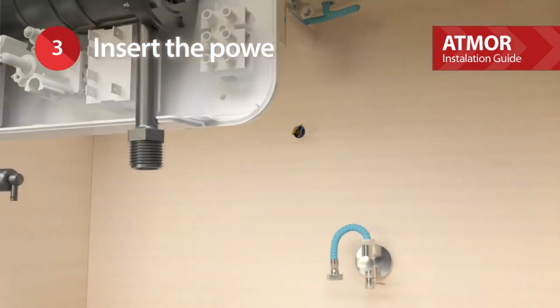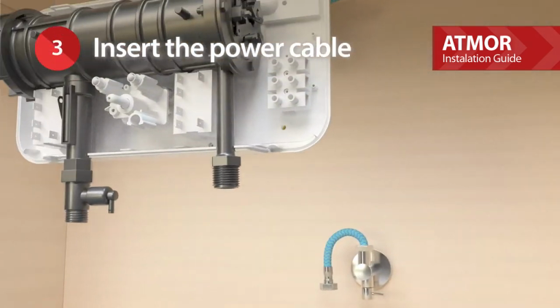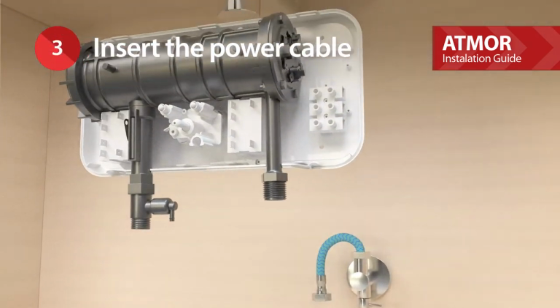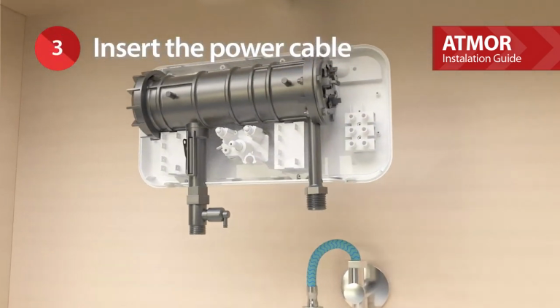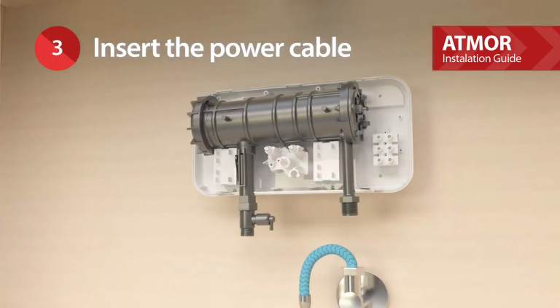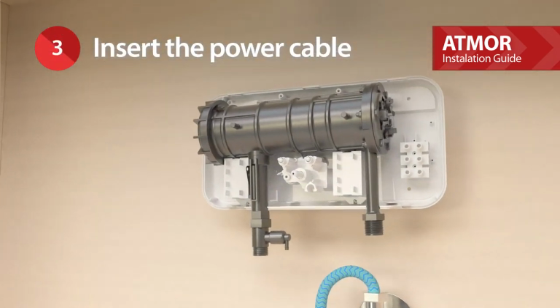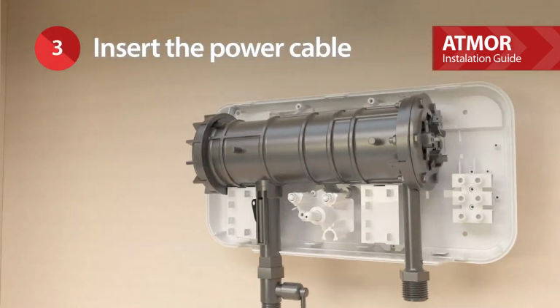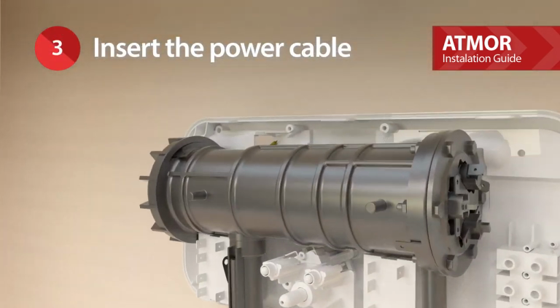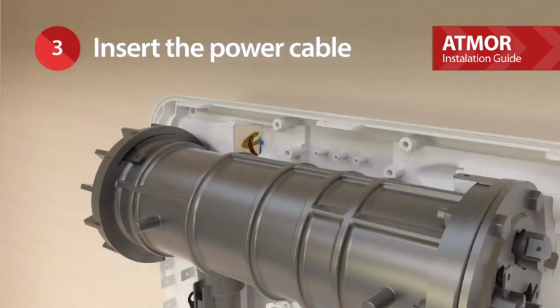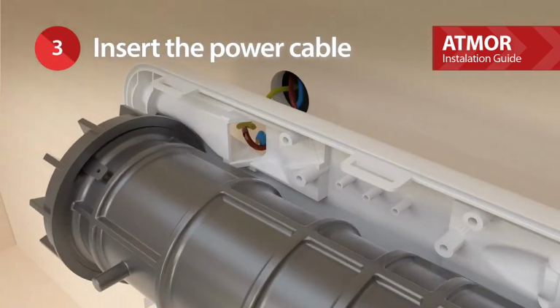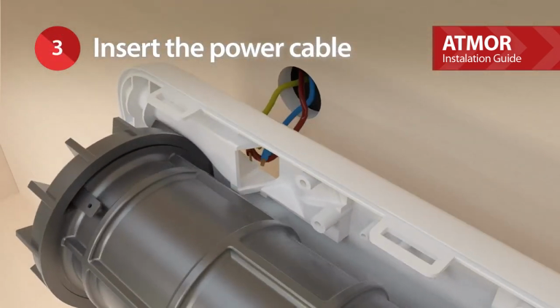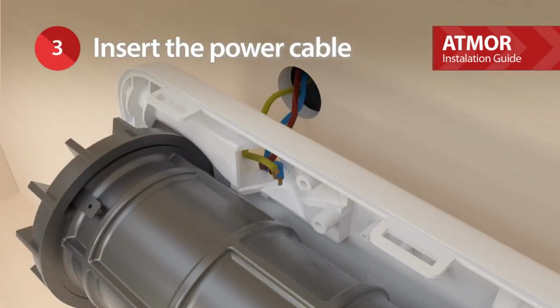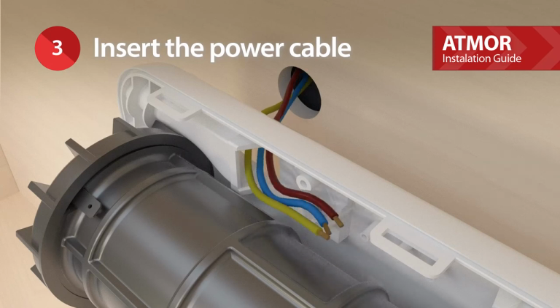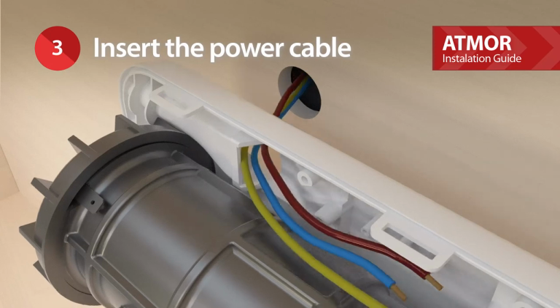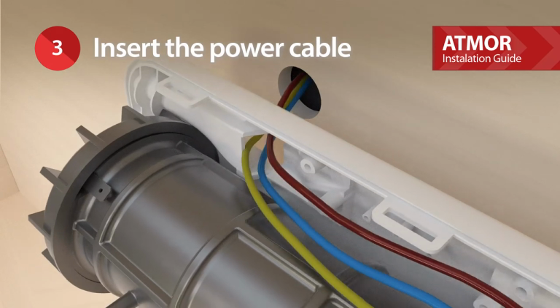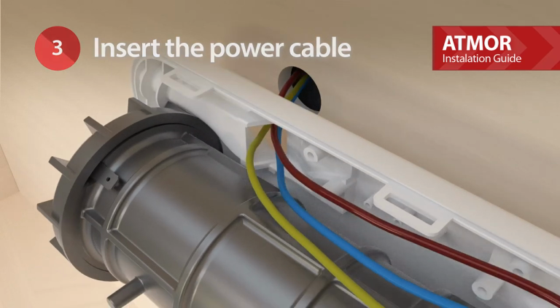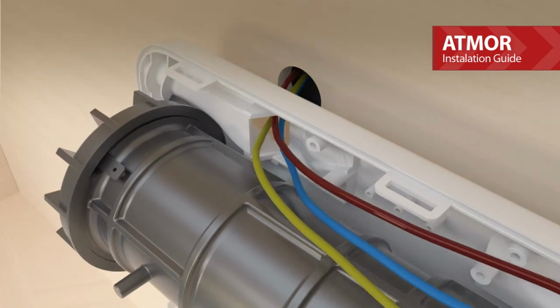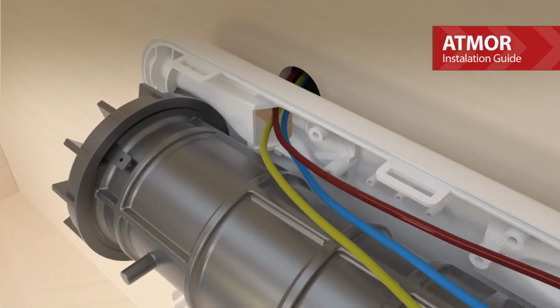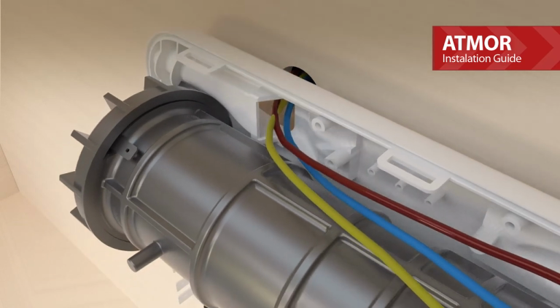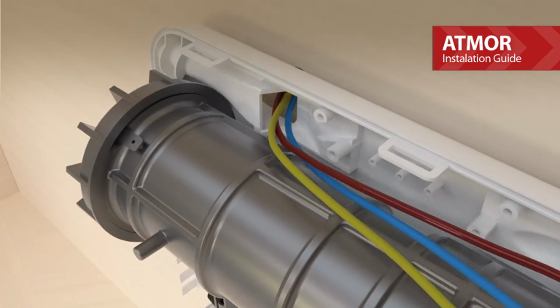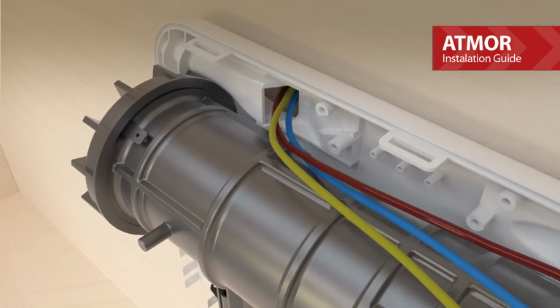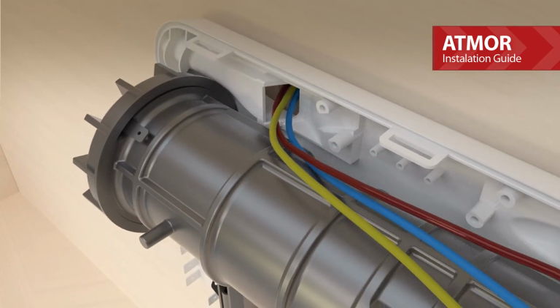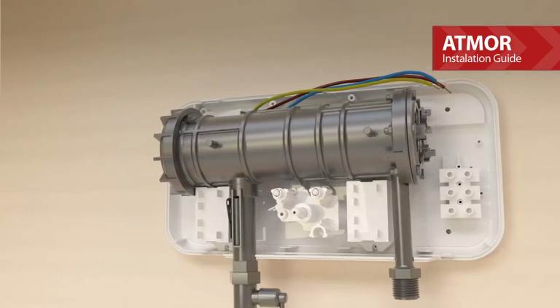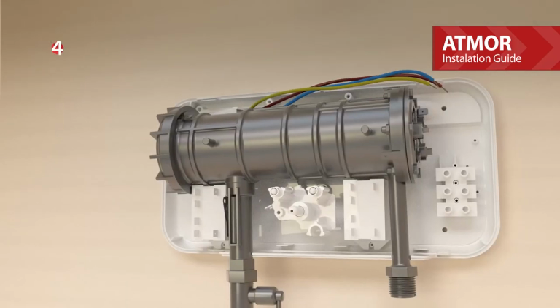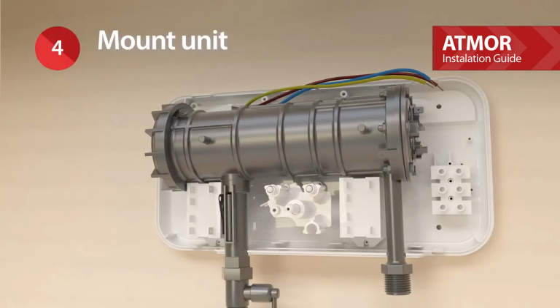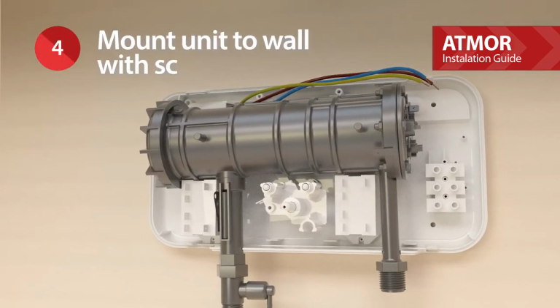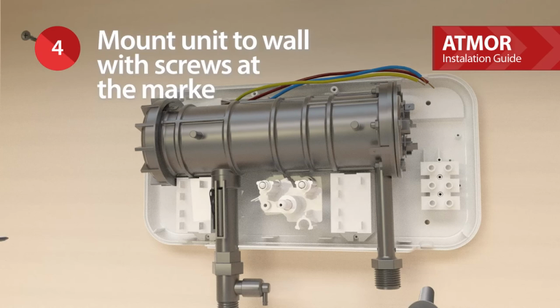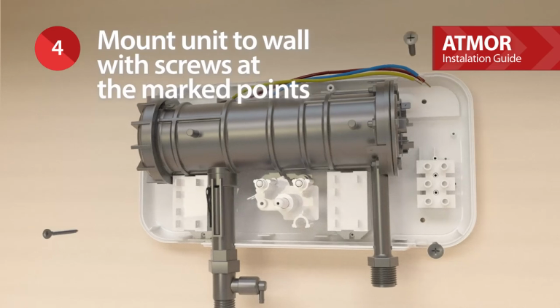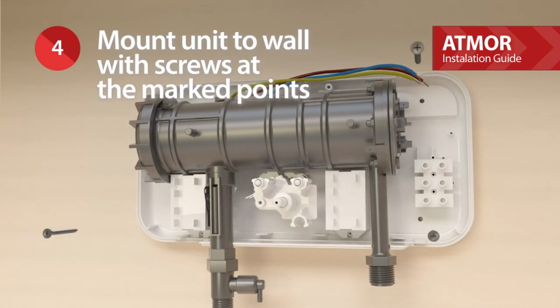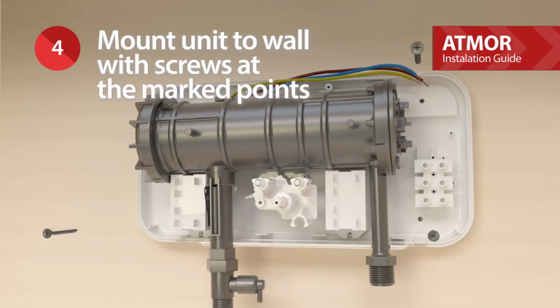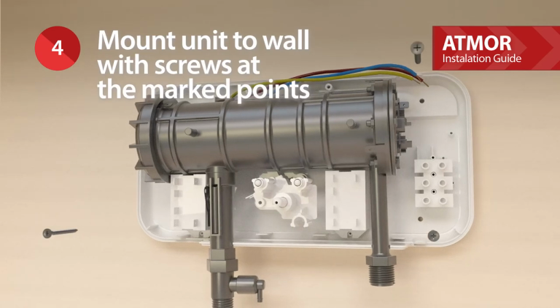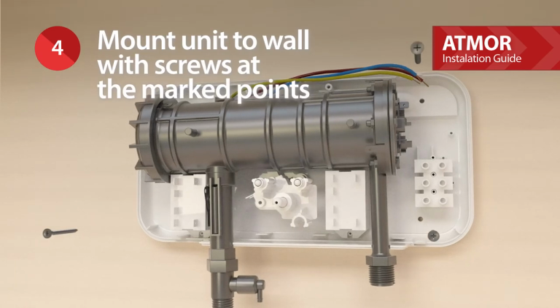Insert the power cable. Mount the unit to the wall with screws at the marked points.